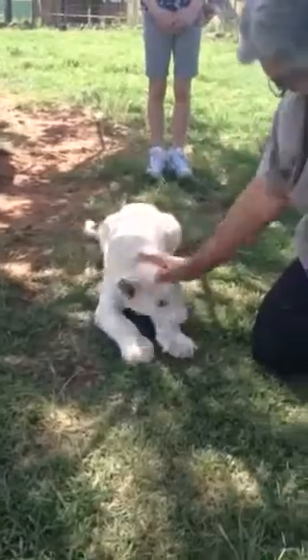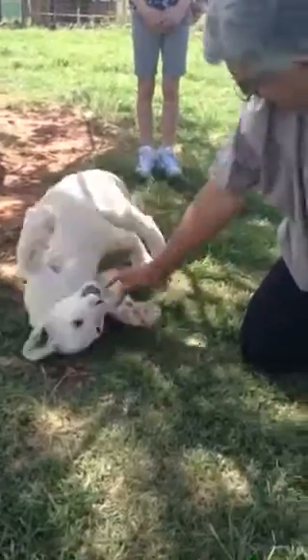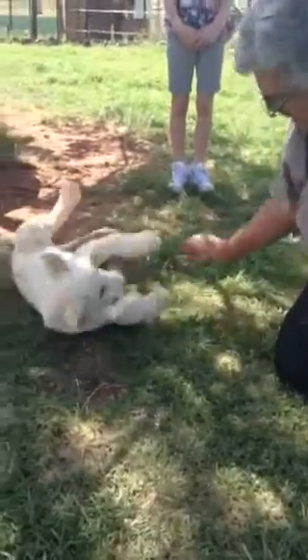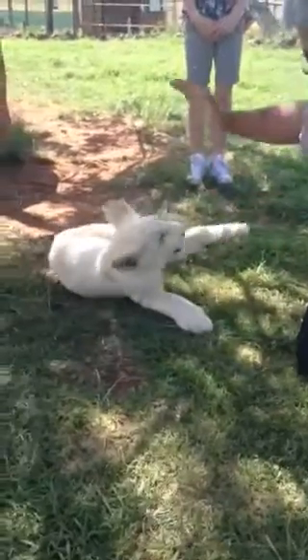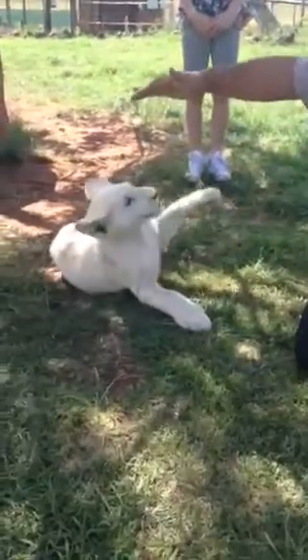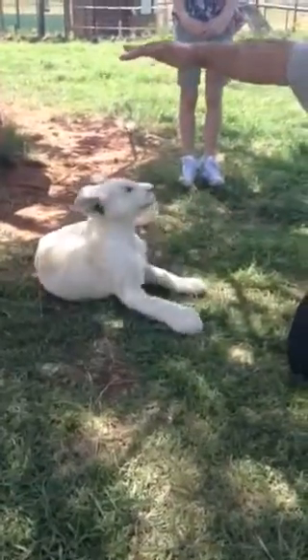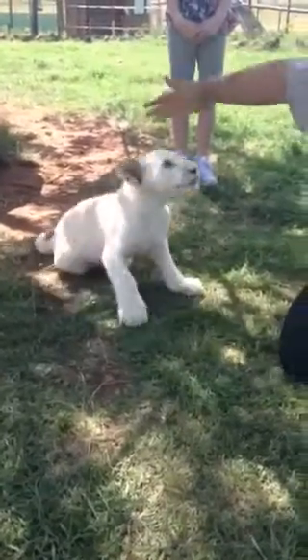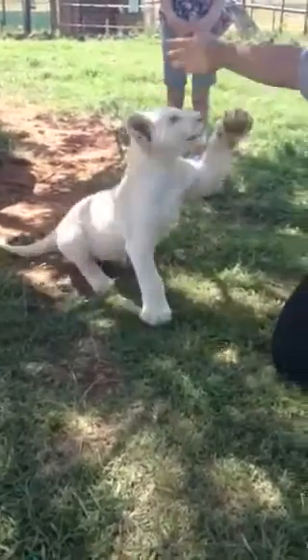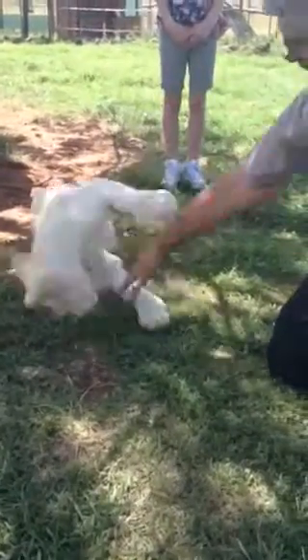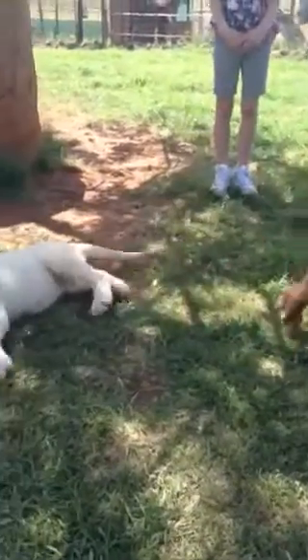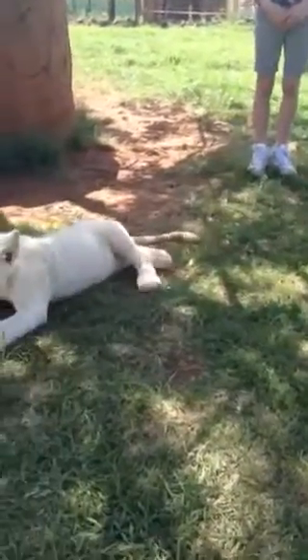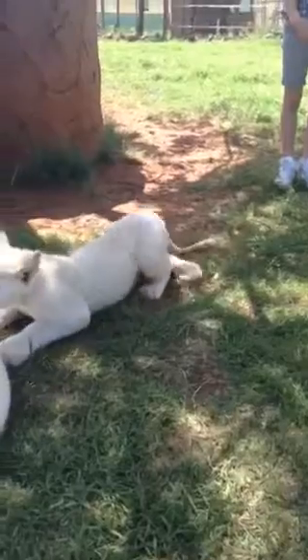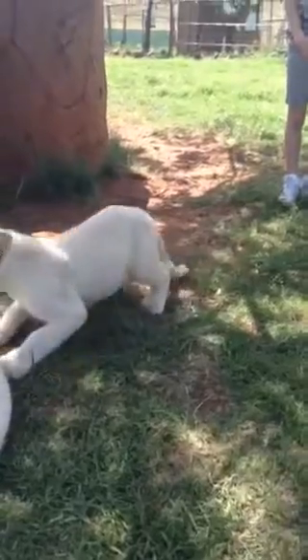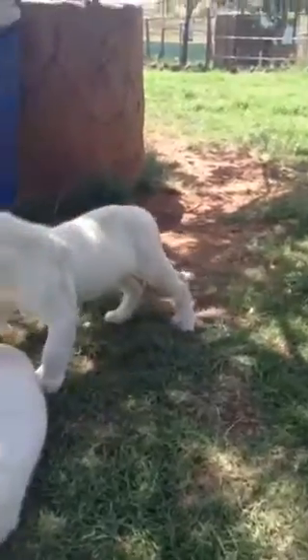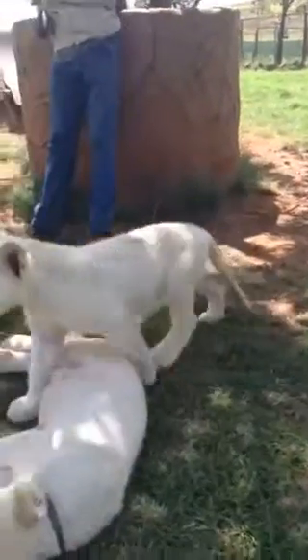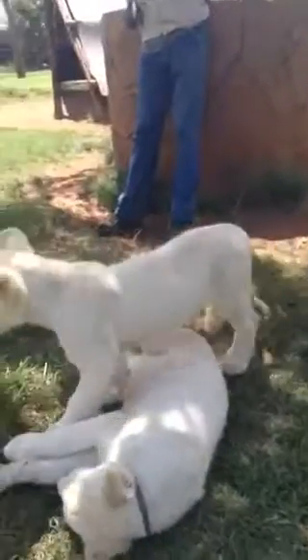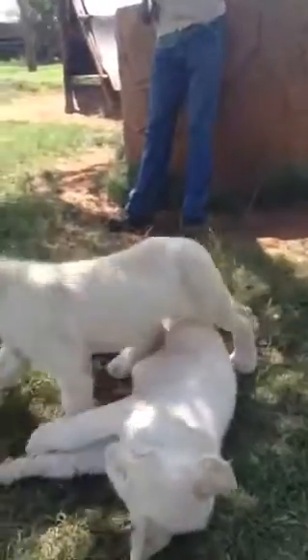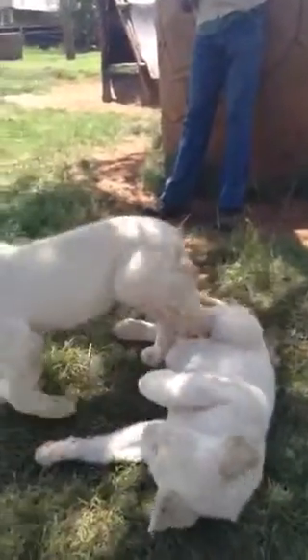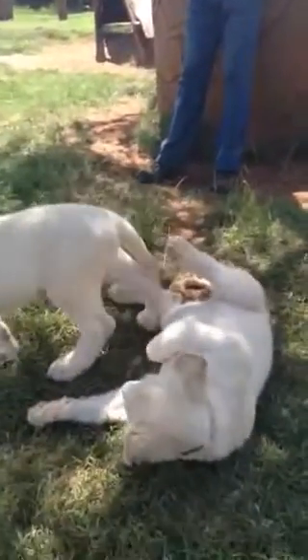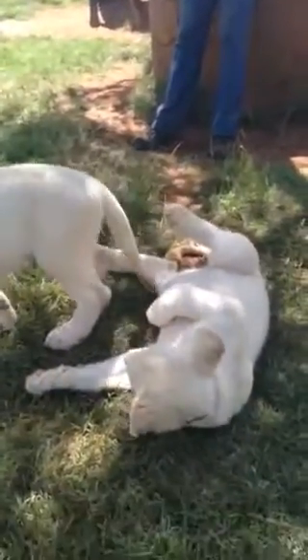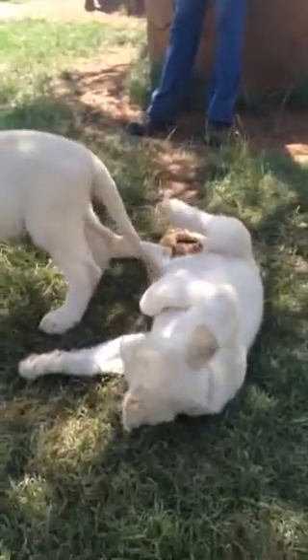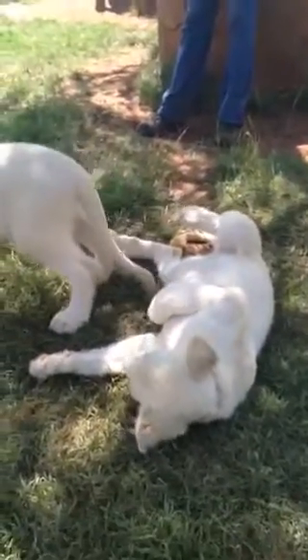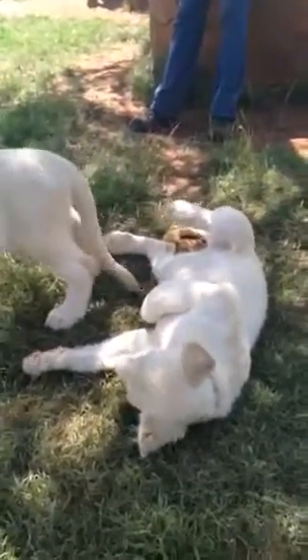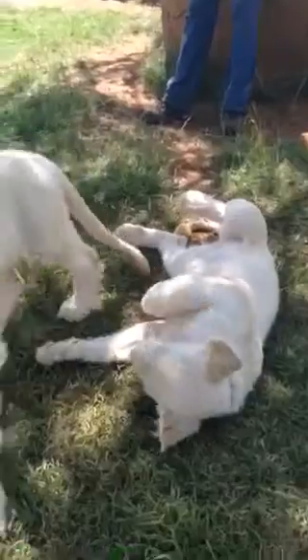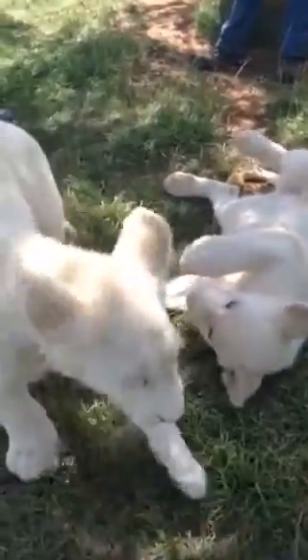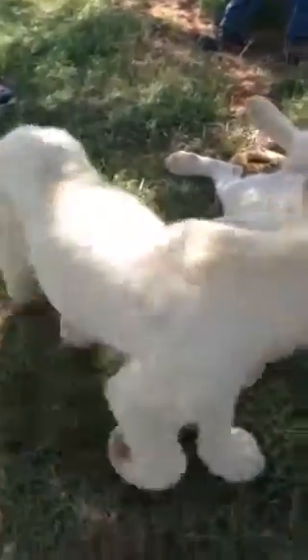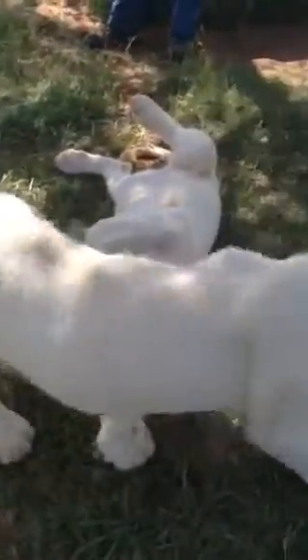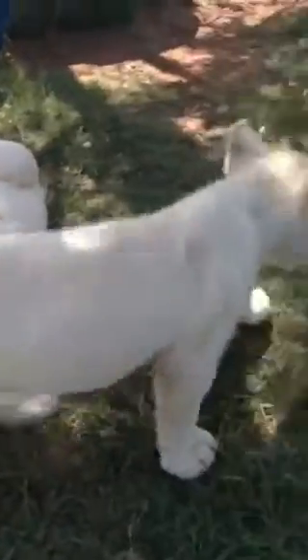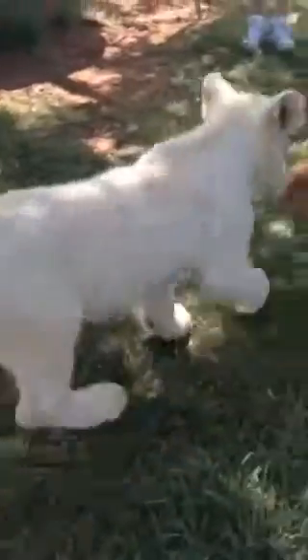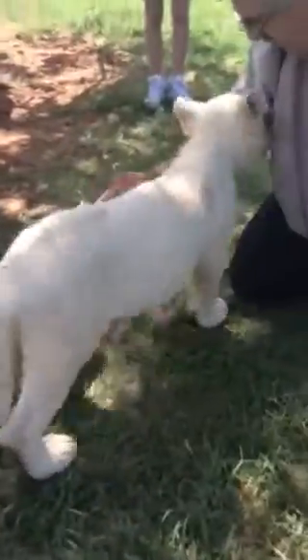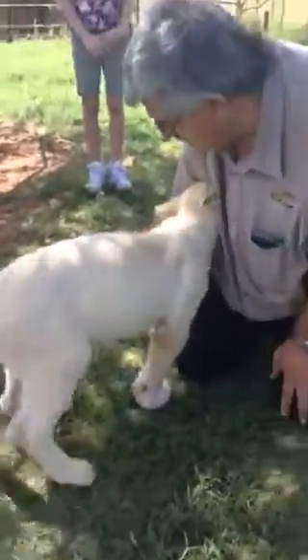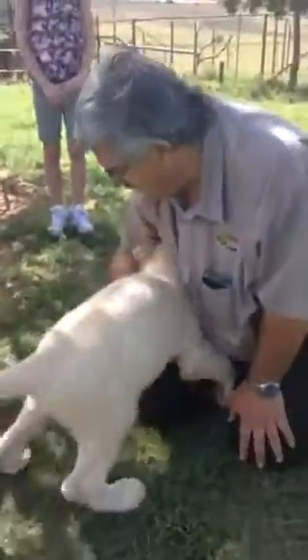At what age are you able — do you have to stop playing with them like that before they get too wild? Nine months to a year. Then they get too big and heavy.